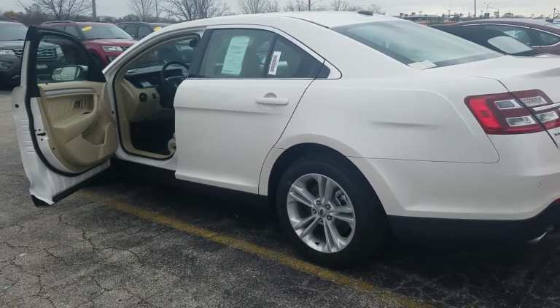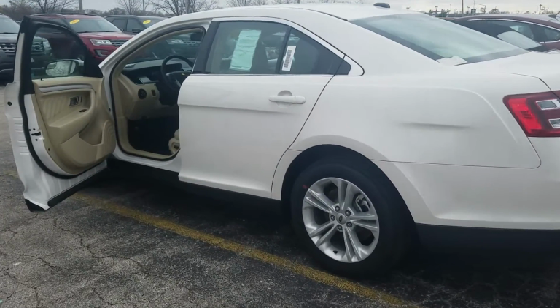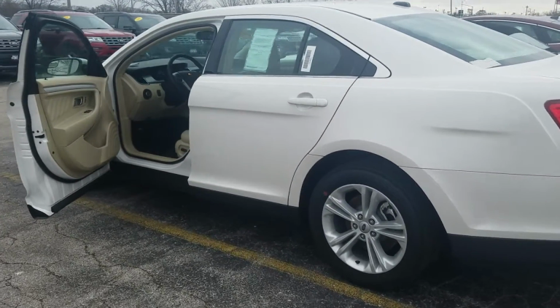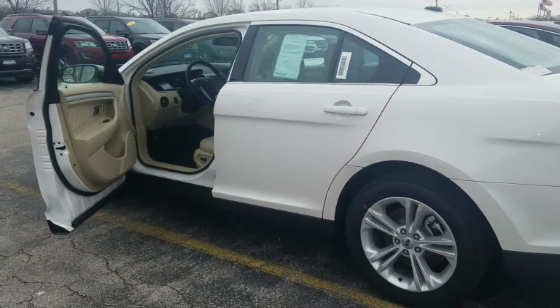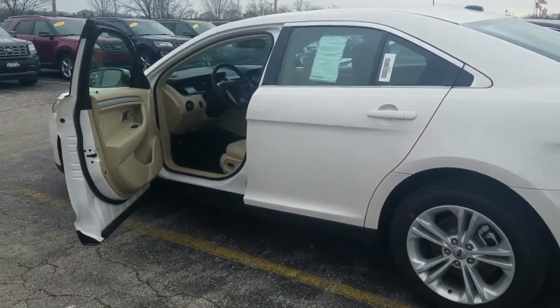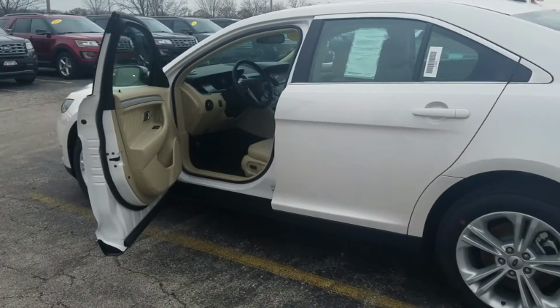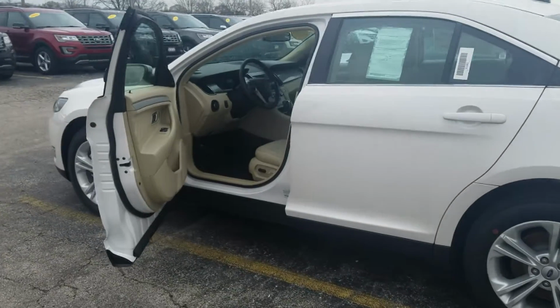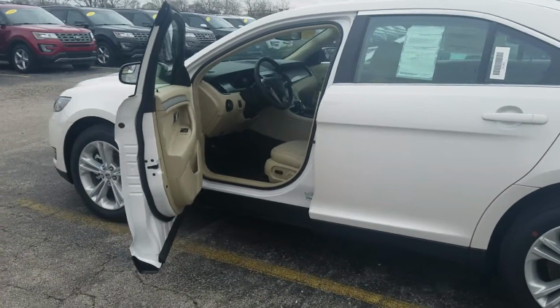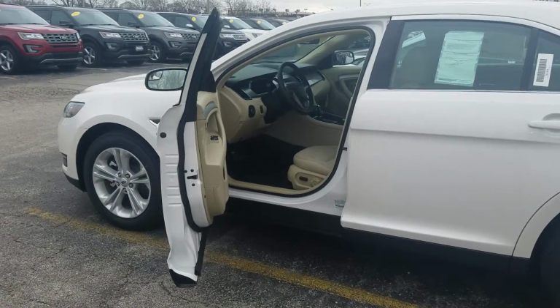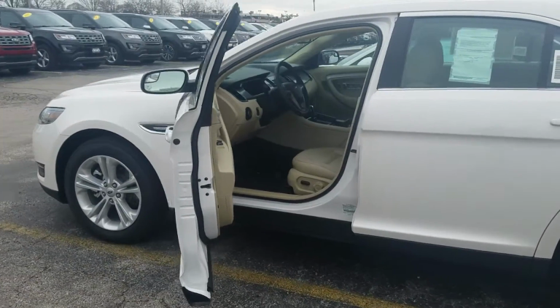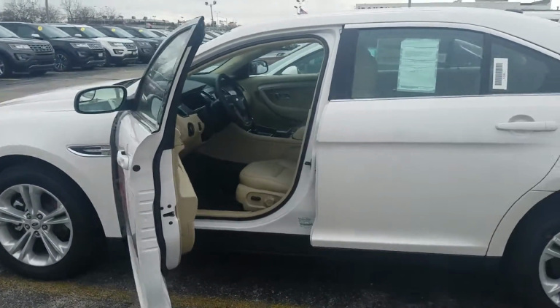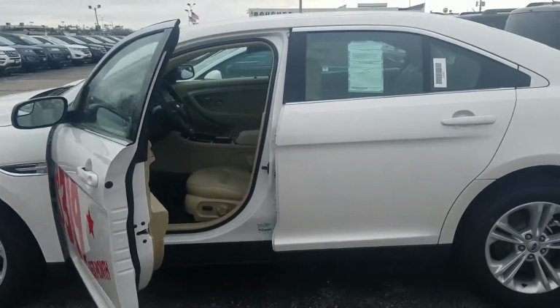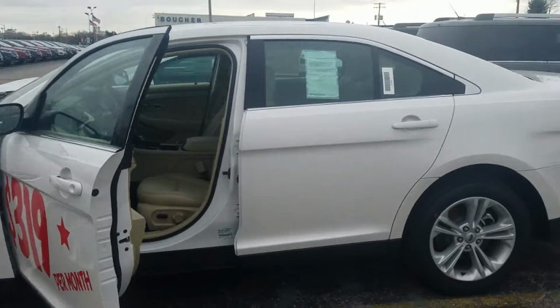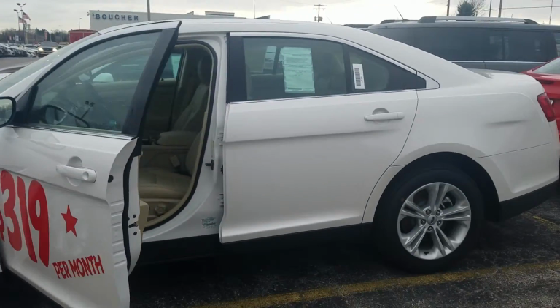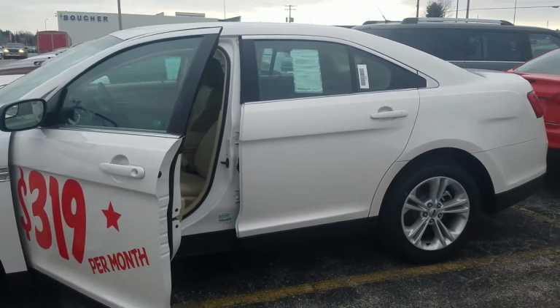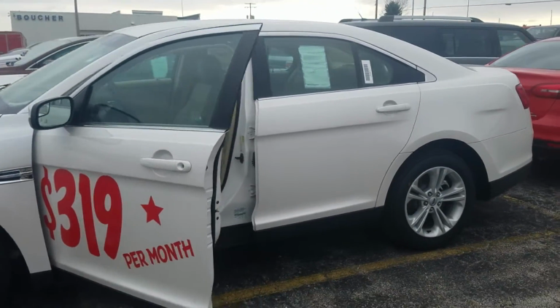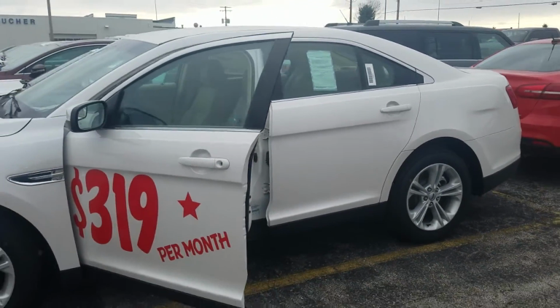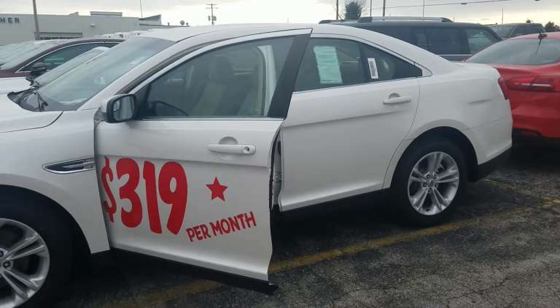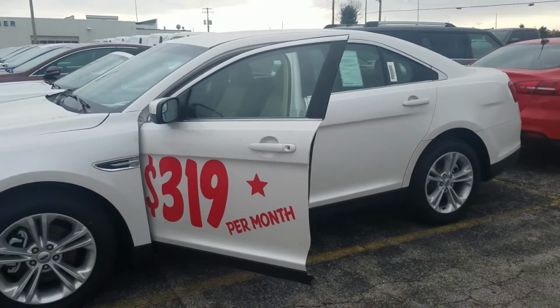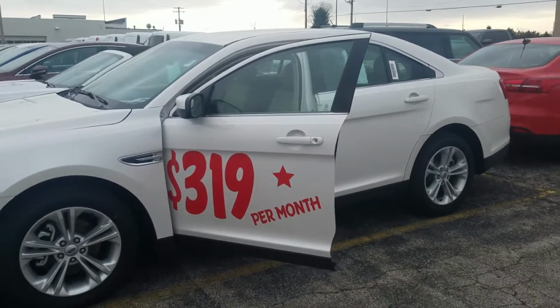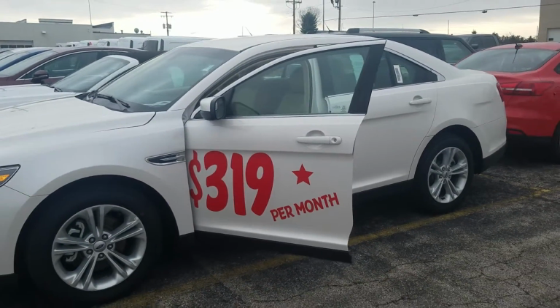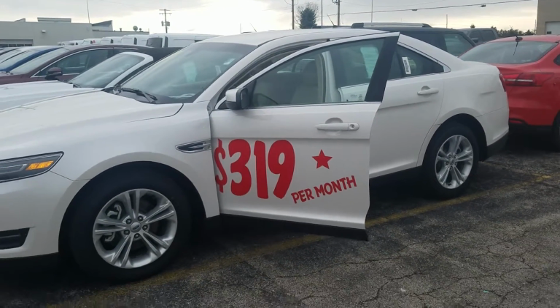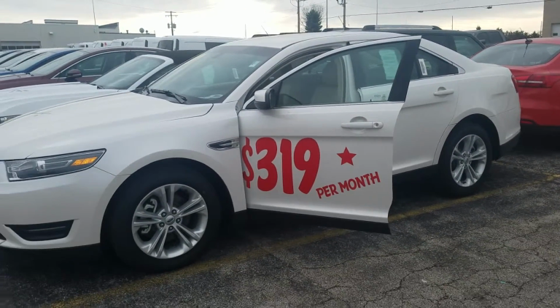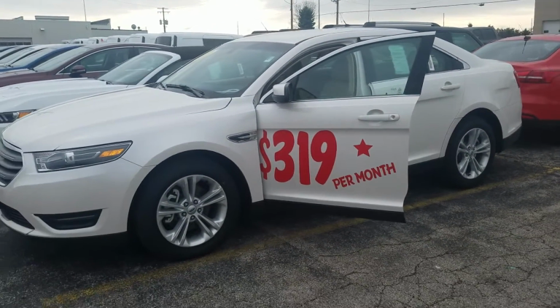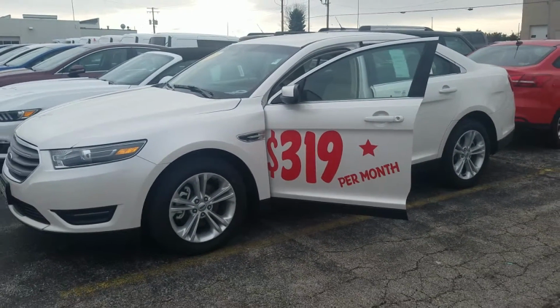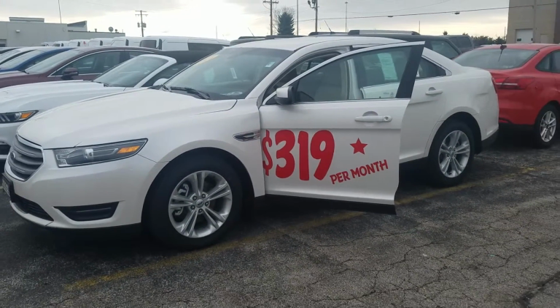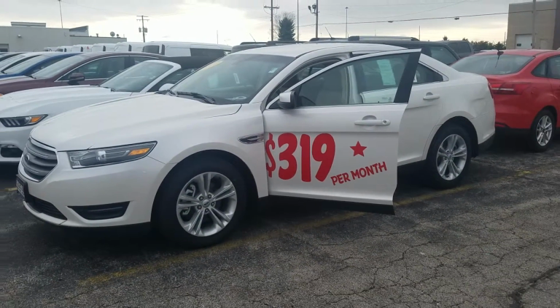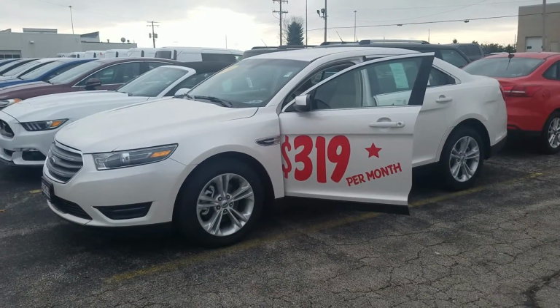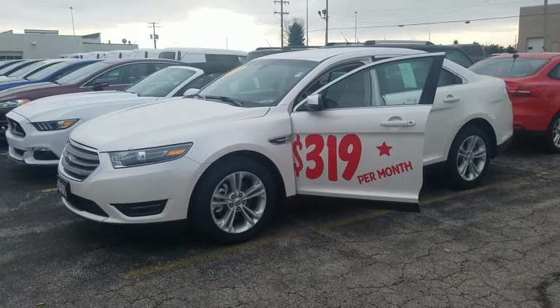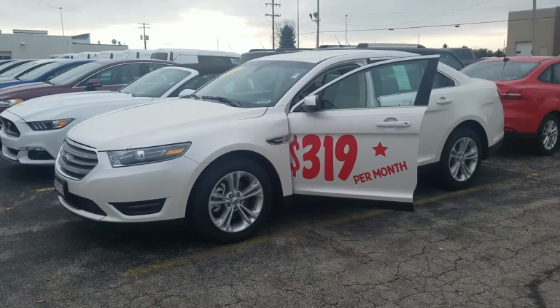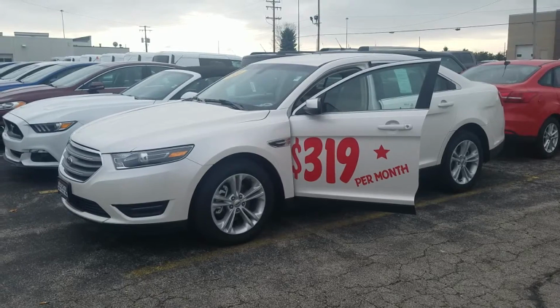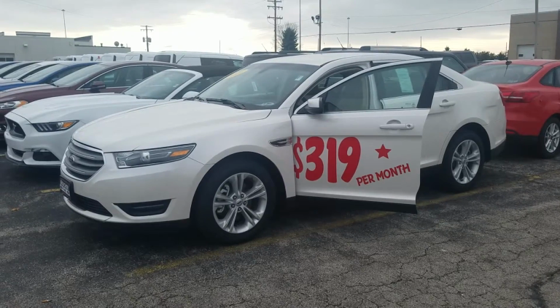Give Jen a call today to schedule your VIP test drive at 262-255-9010. This vehicle does come with a three-year, 36,000-mile bumper-to-bumper warranty, as well as a five-year, 60,000-mile warranty on the powertrain.